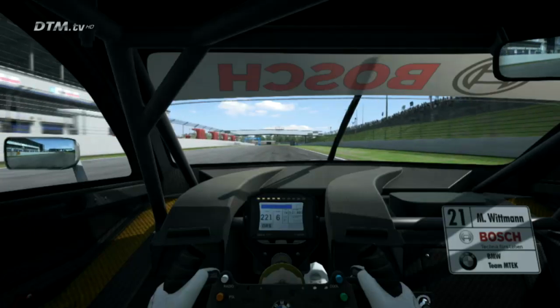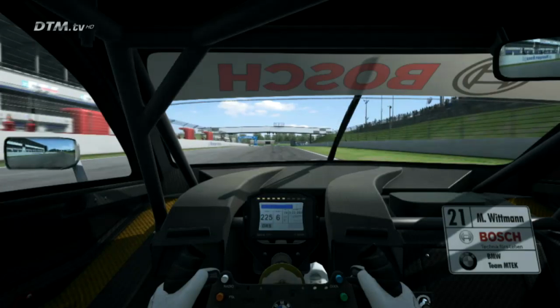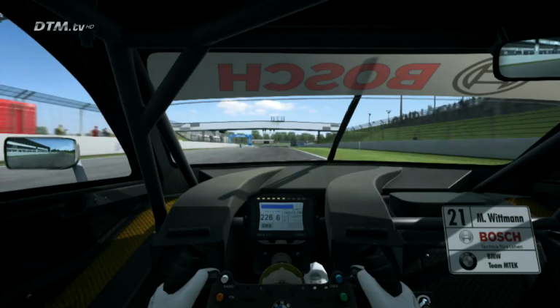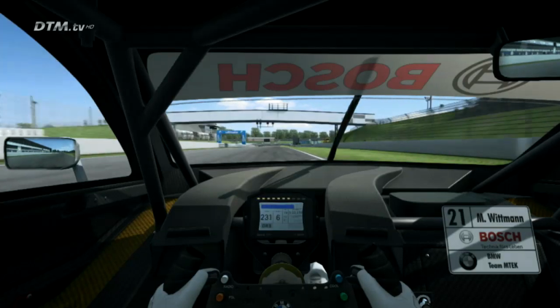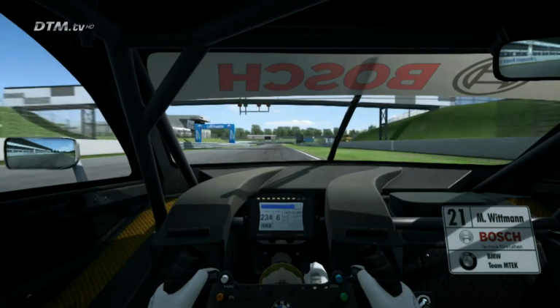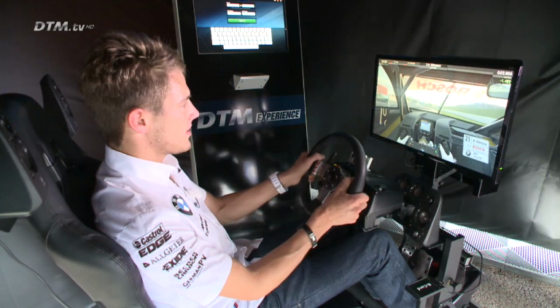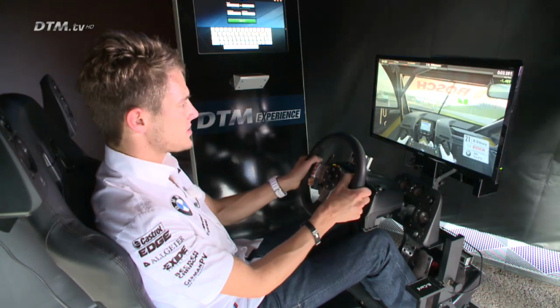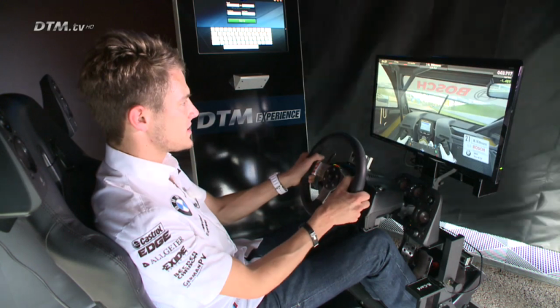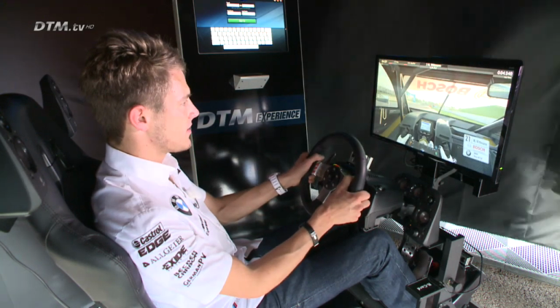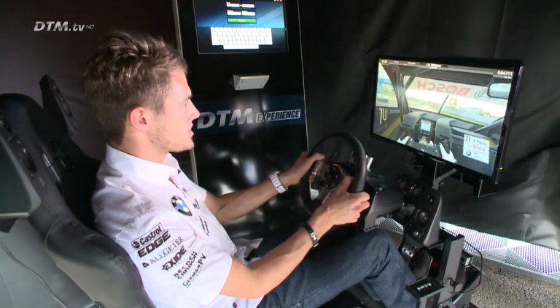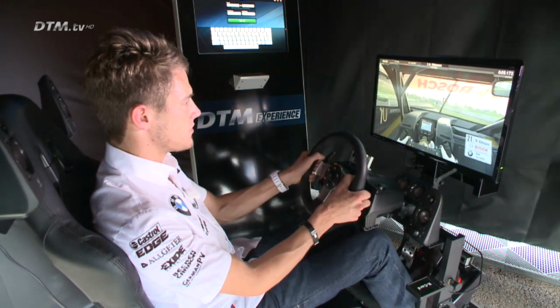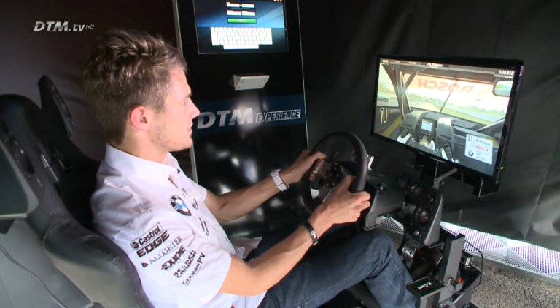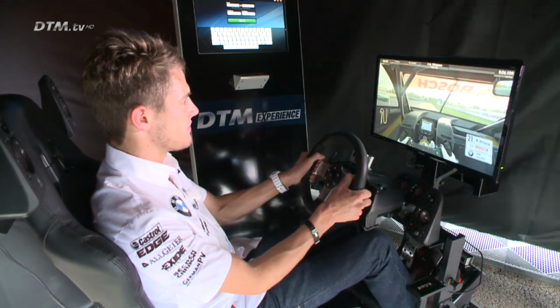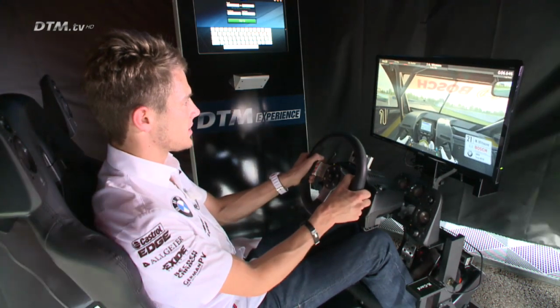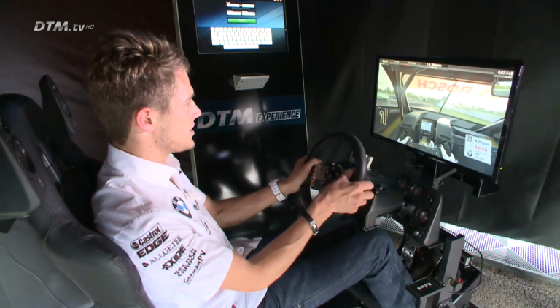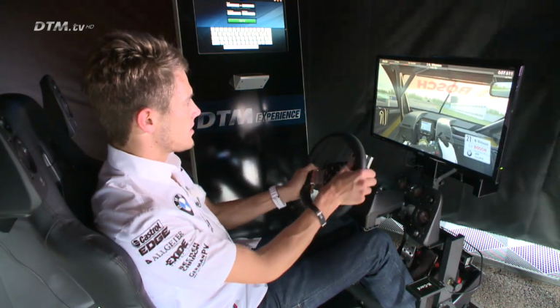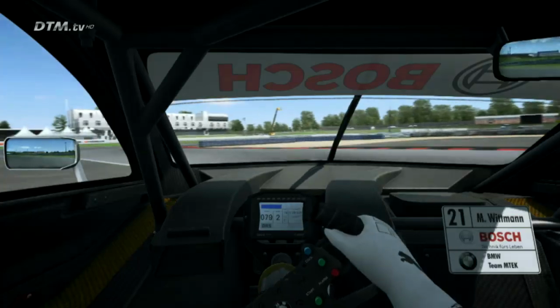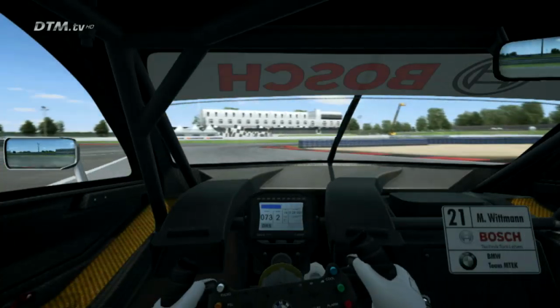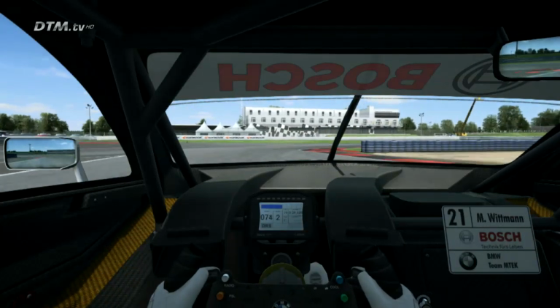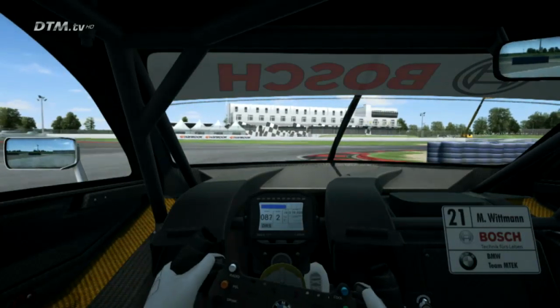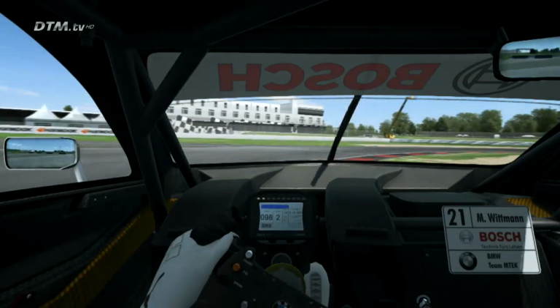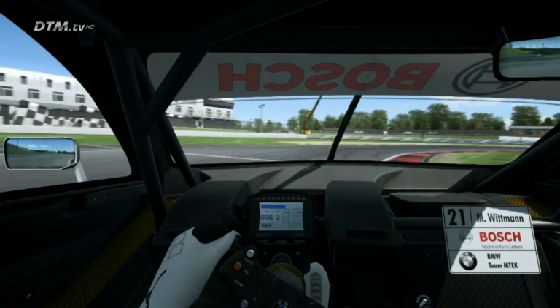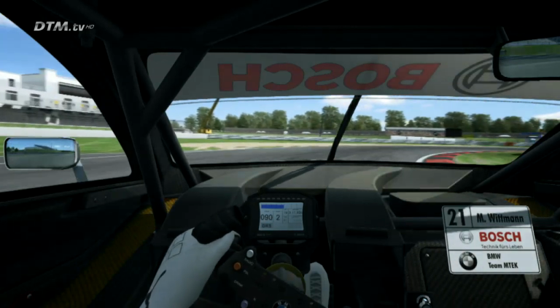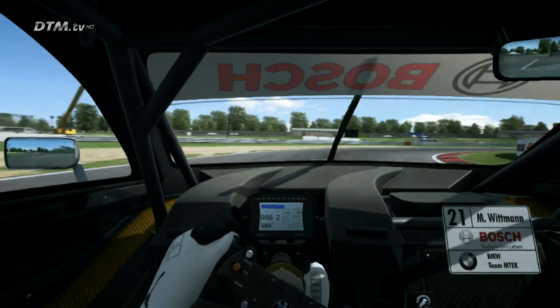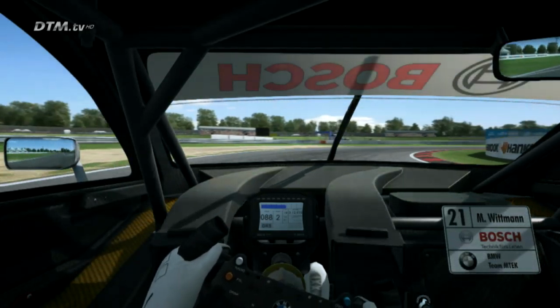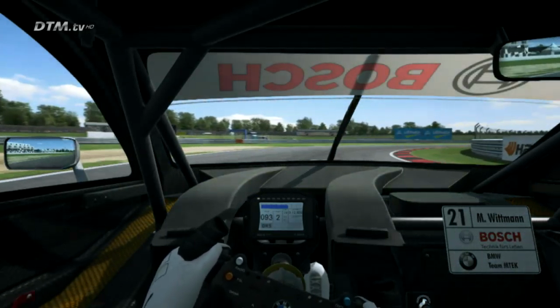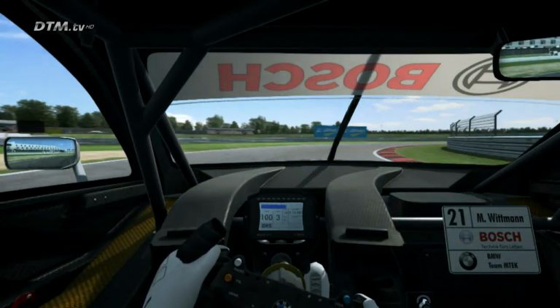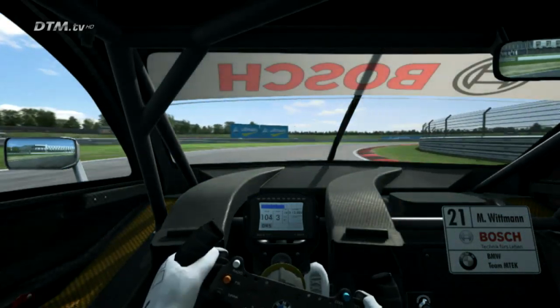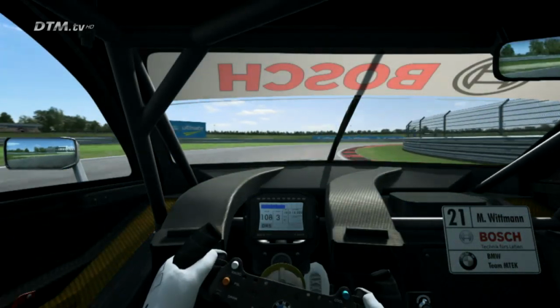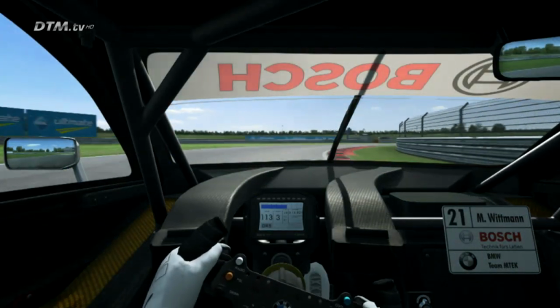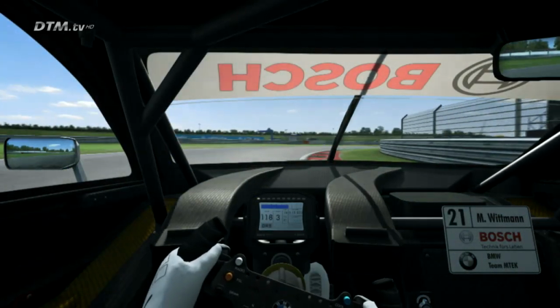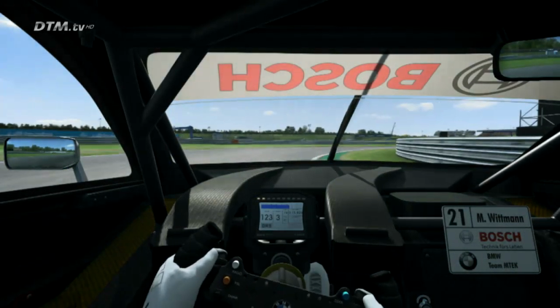Now we go into our lap. On the Oschersleben main straight, sixth gear, we reach around 230-240 kph, then down to second gear for the slowest corner of the track — very important, especially on the first lap at the start.